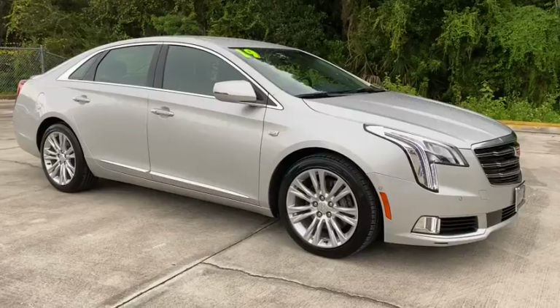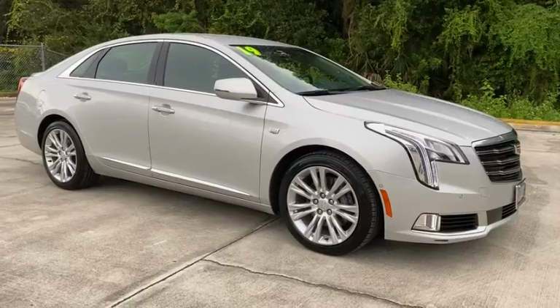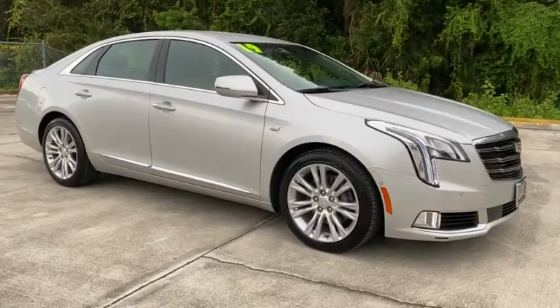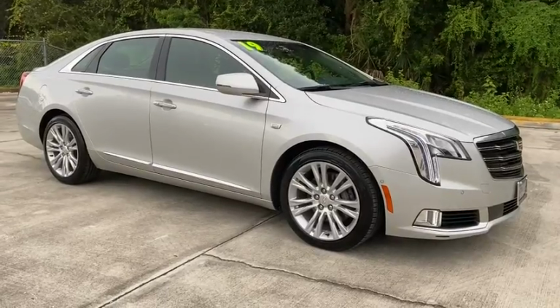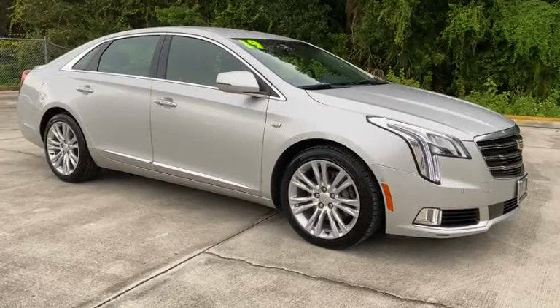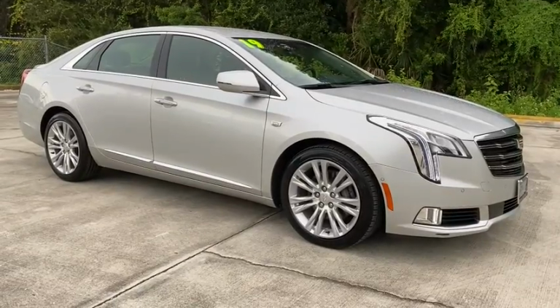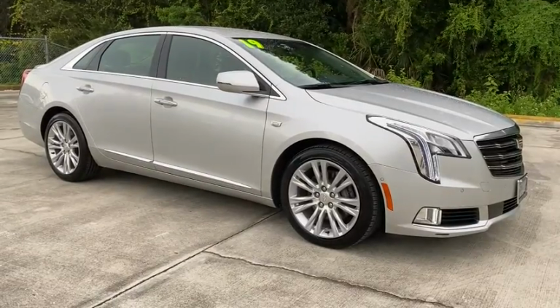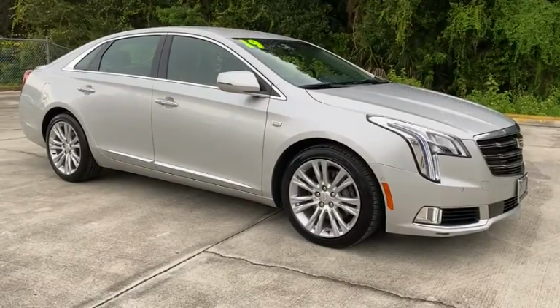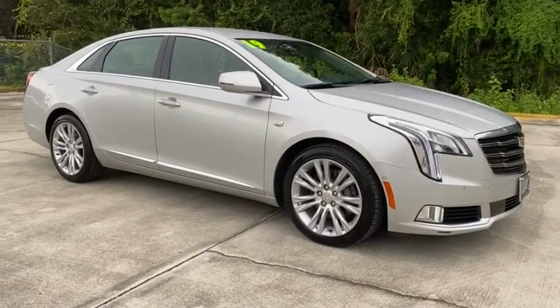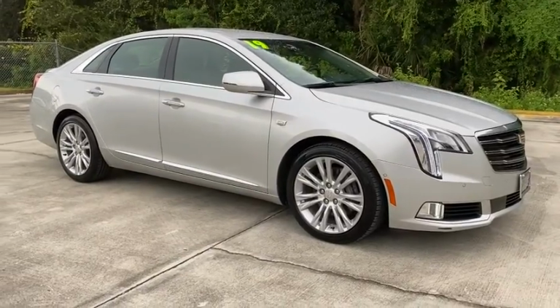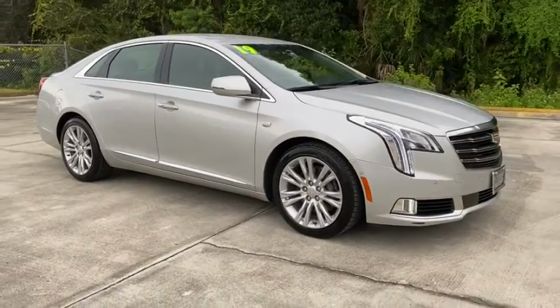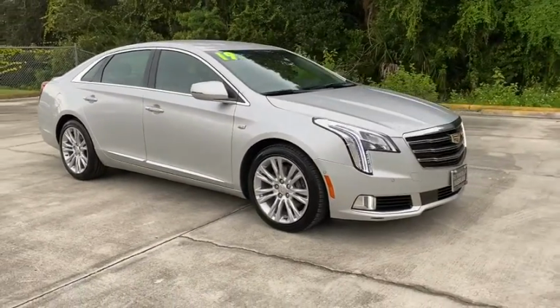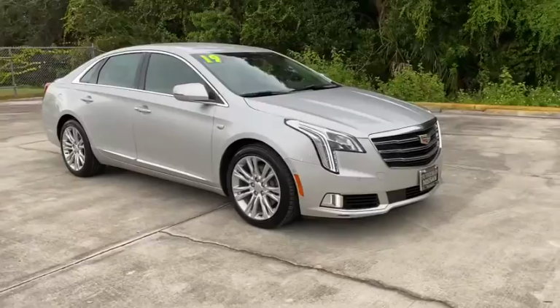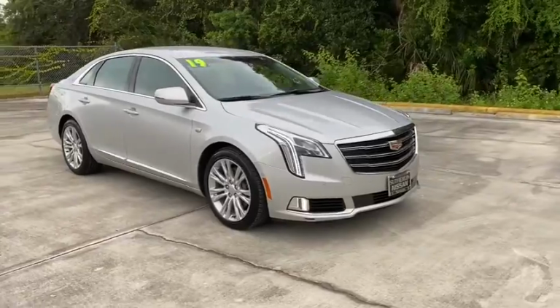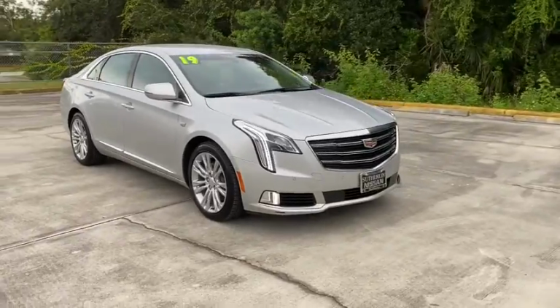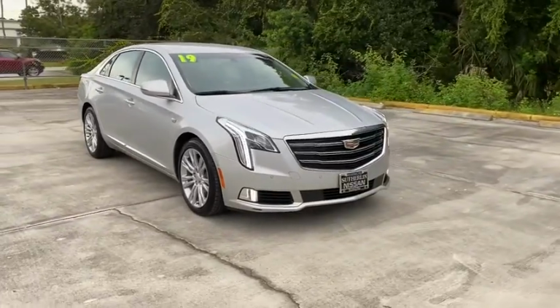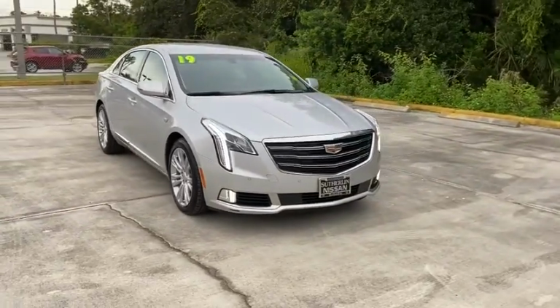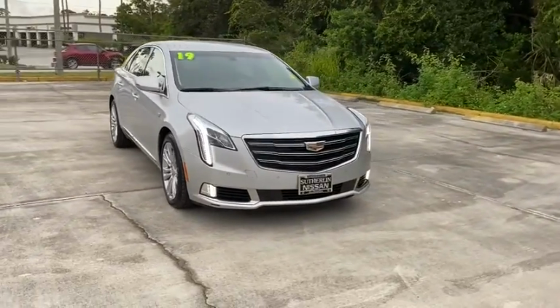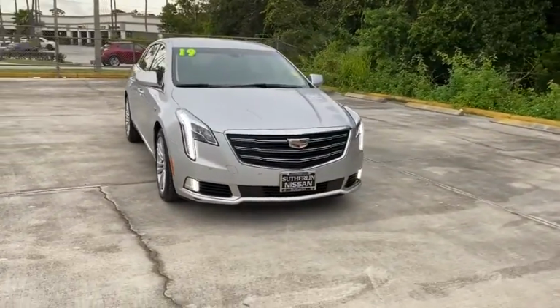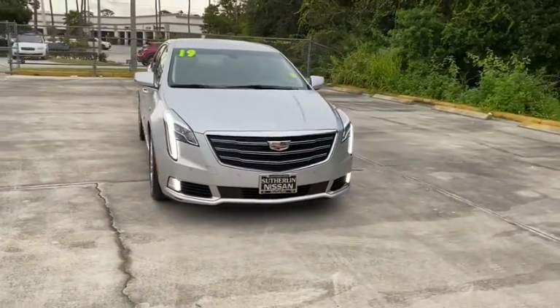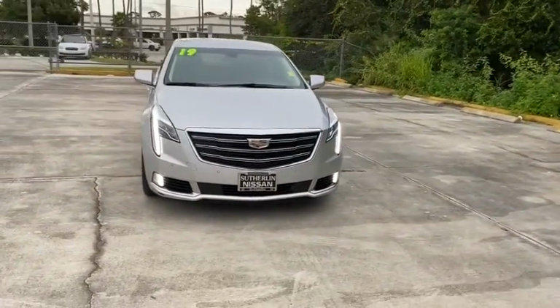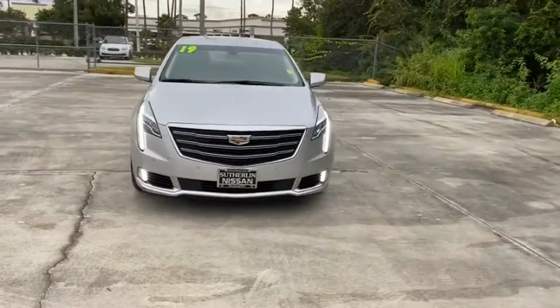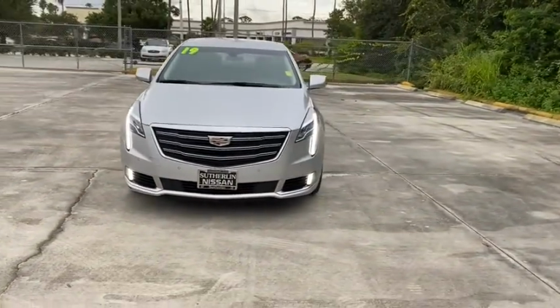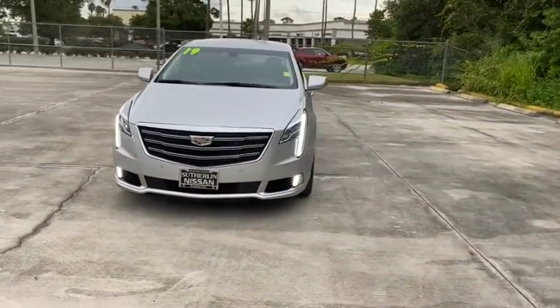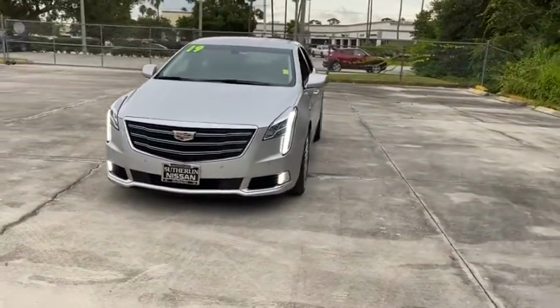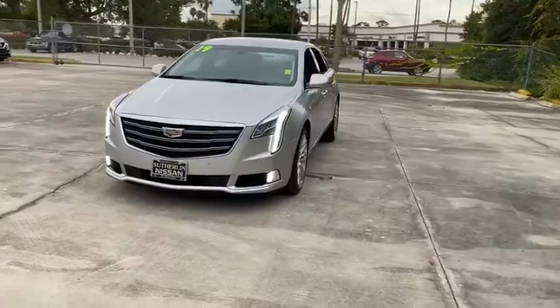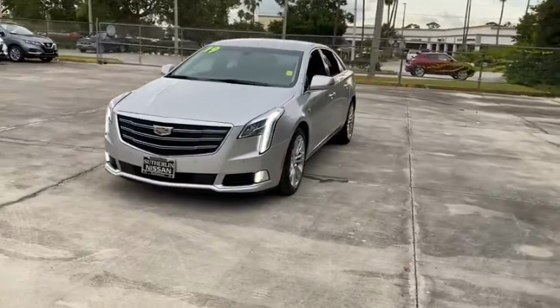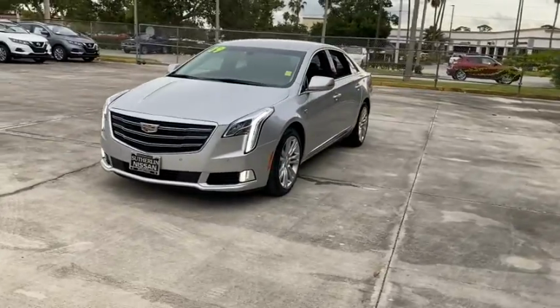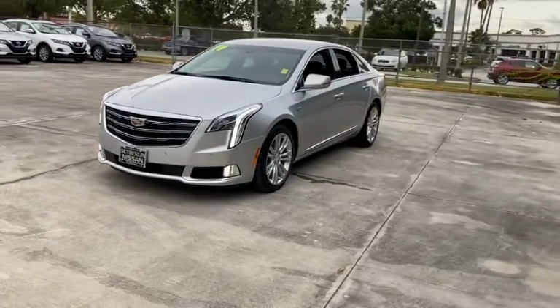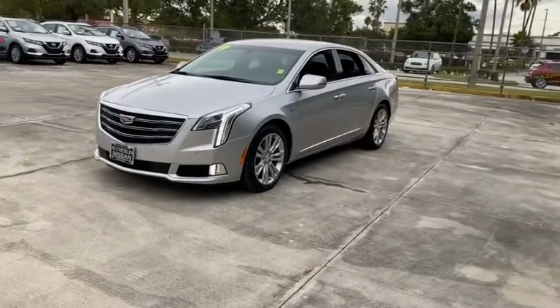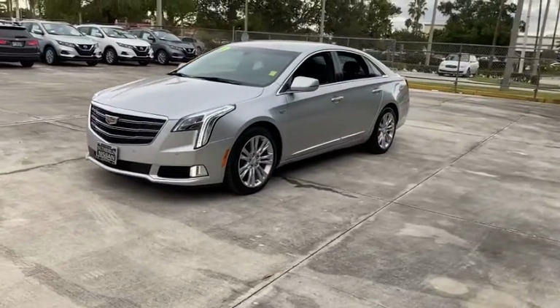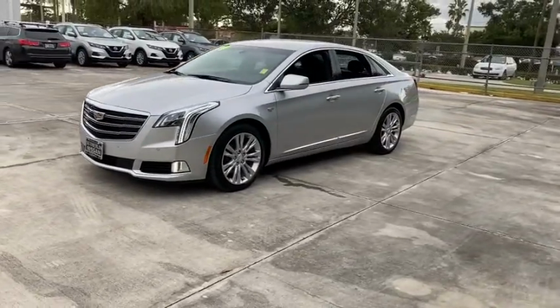Make a great choice today with the 2019 Cadillac XTS. The Cadillac XTS will have every kind of feature you can think of. It comes with a spacious, high-tech cabin and is packed with lots of safety features.